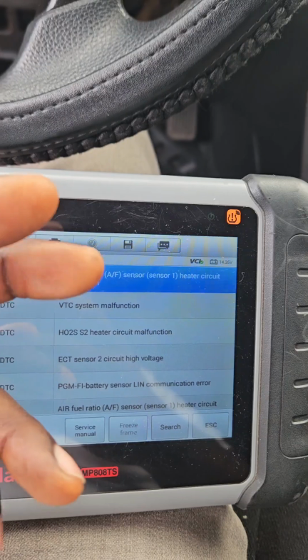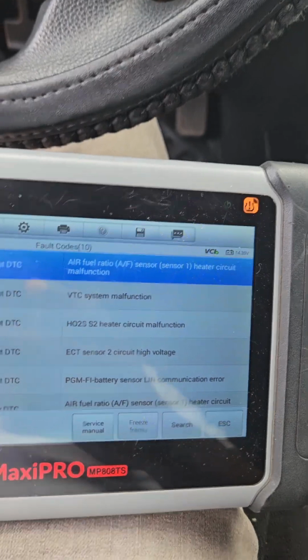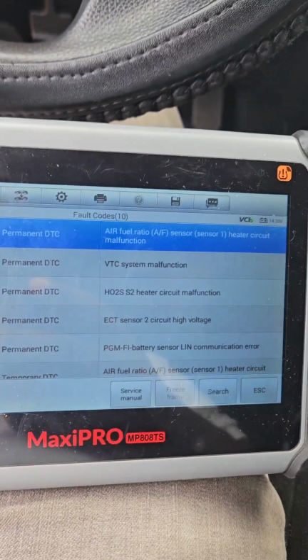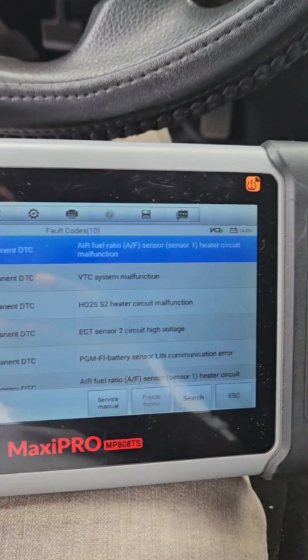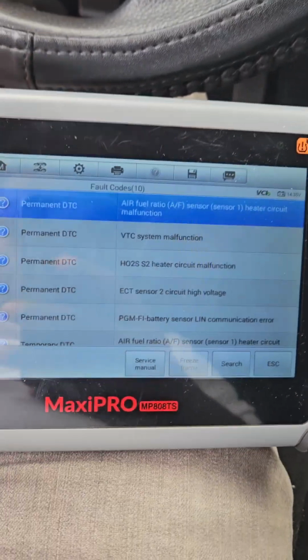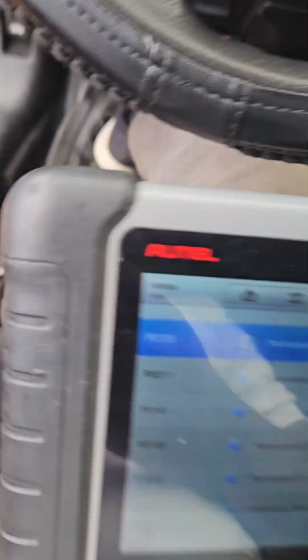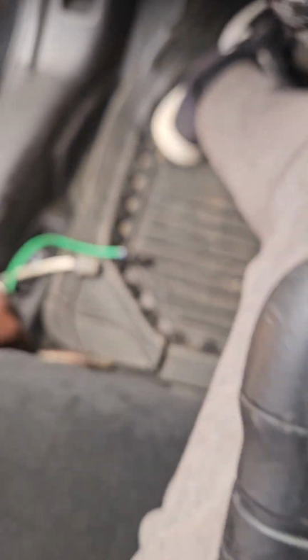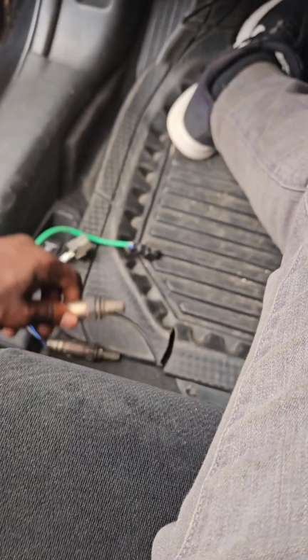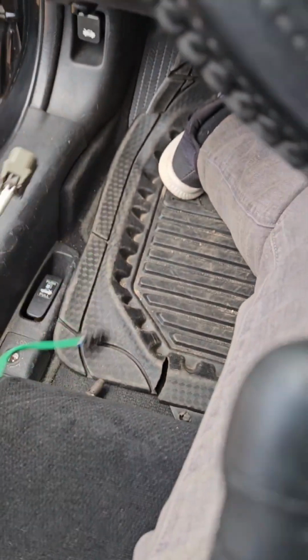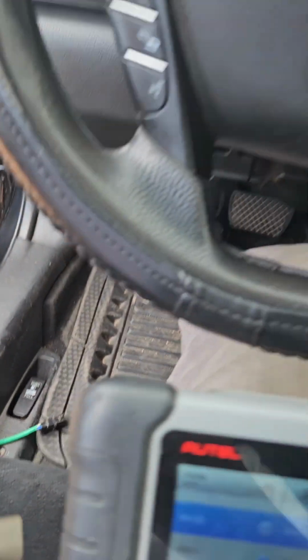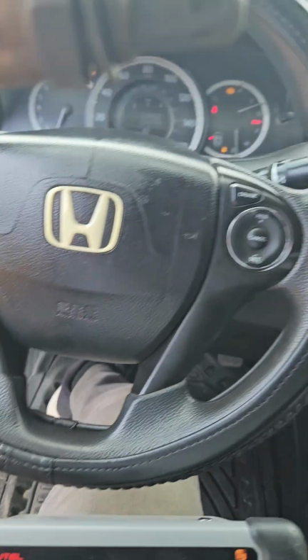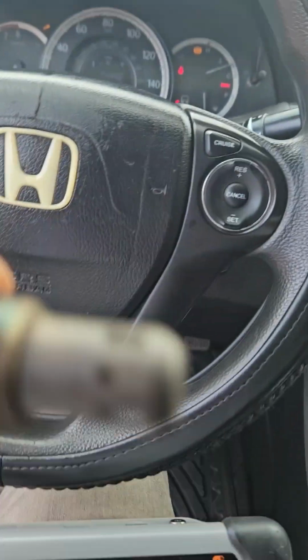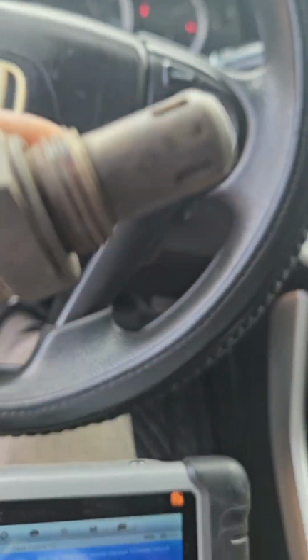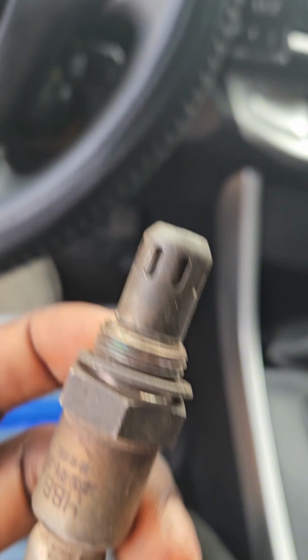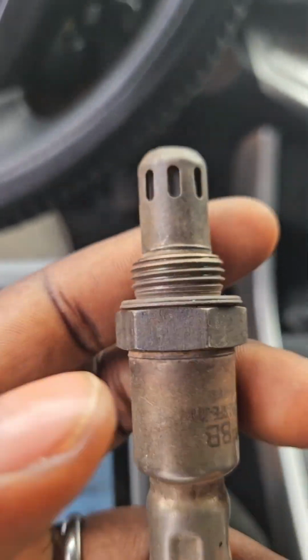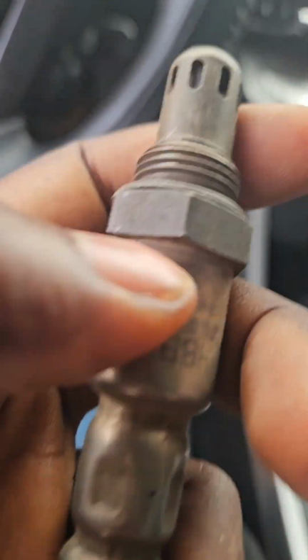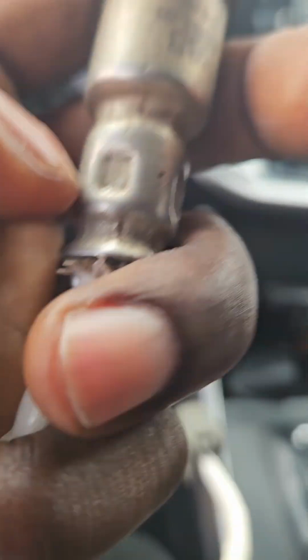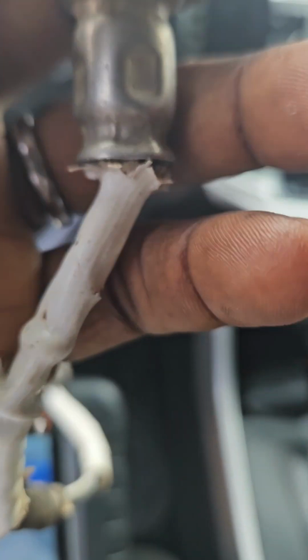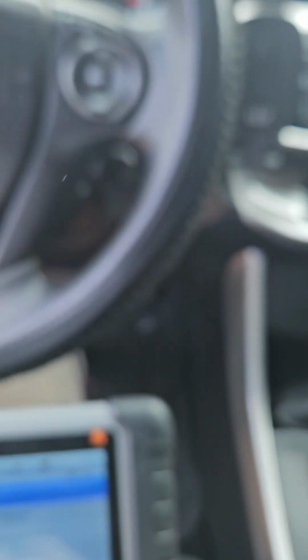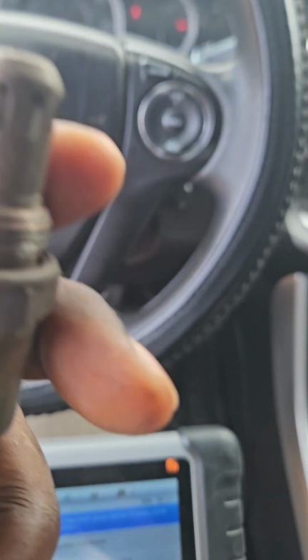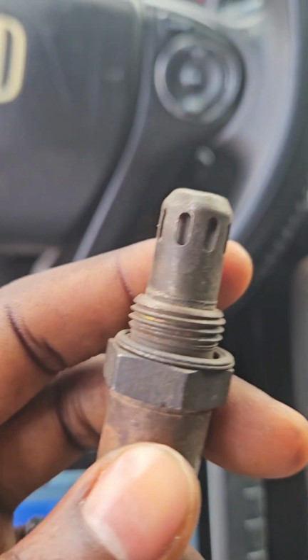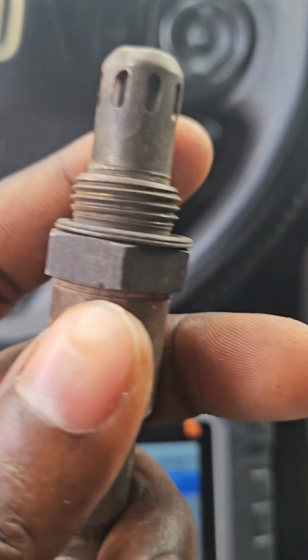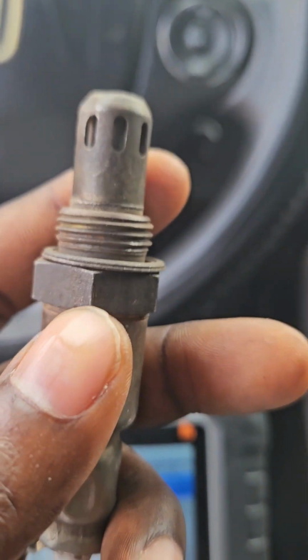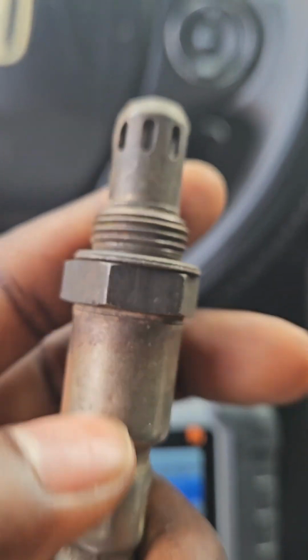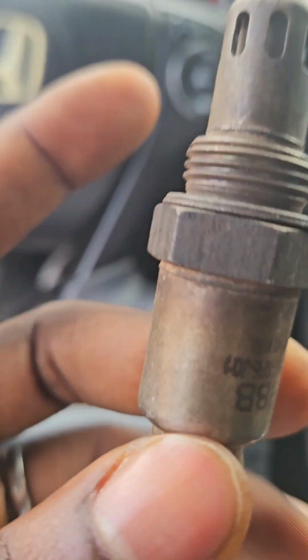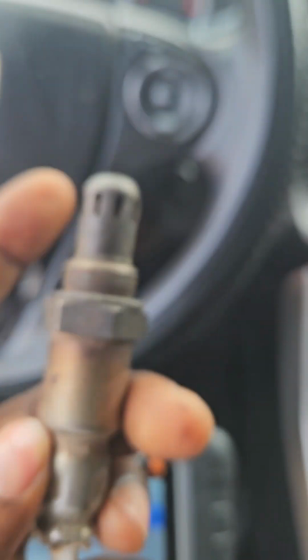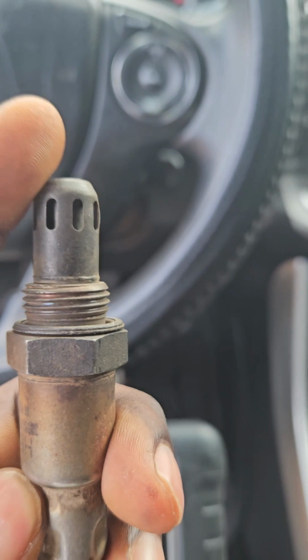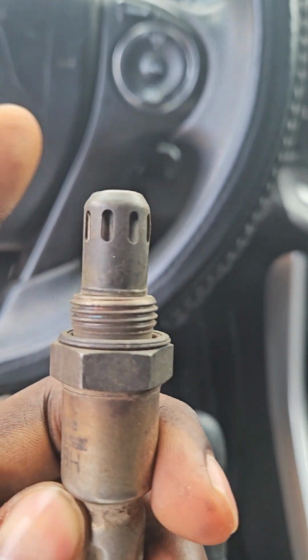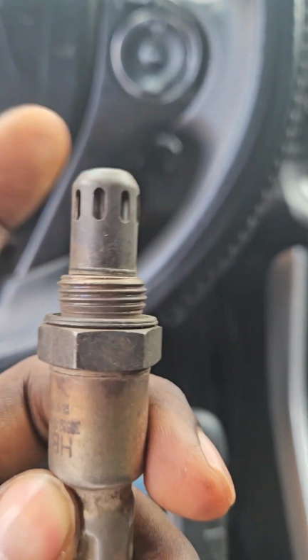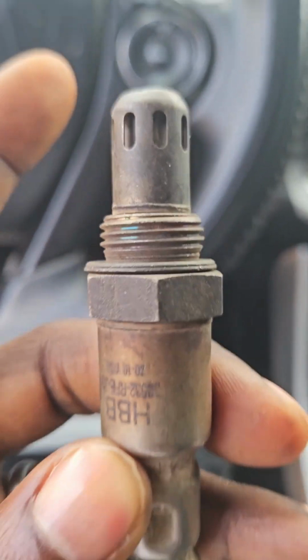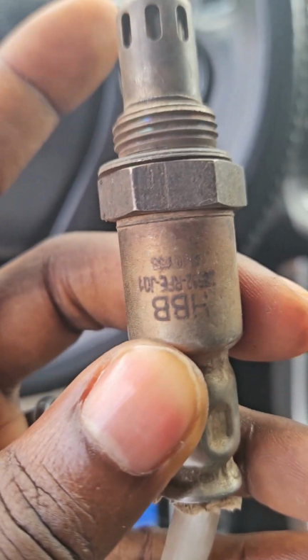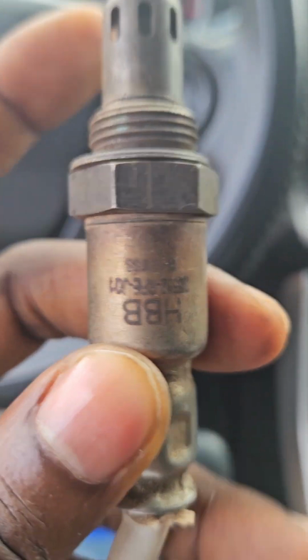Most of these oxygen sensors — here's one right here — all oxygen sensors have a heater inside so that they can quickly heat up when you start the engine. So when there's a malfunction in that heater, the oxygen sensor stops working.